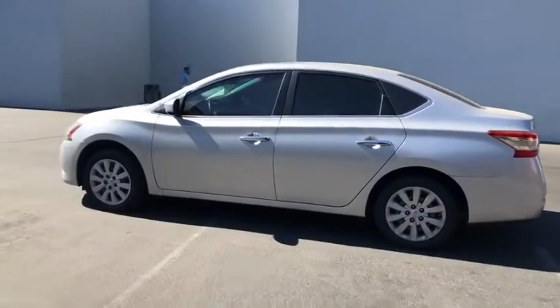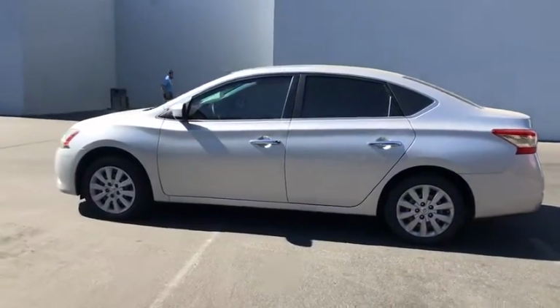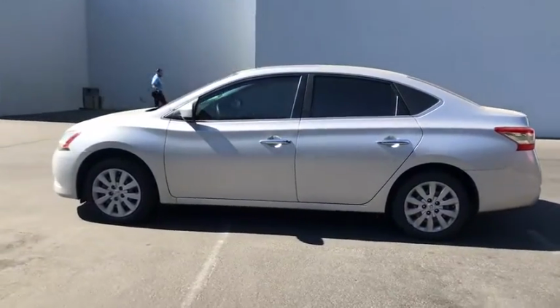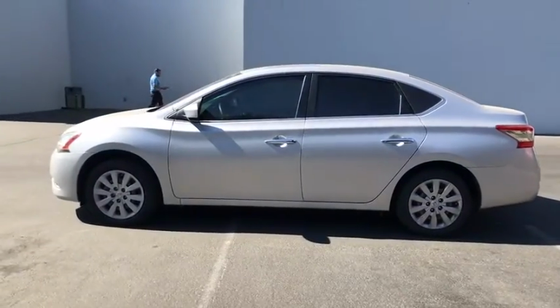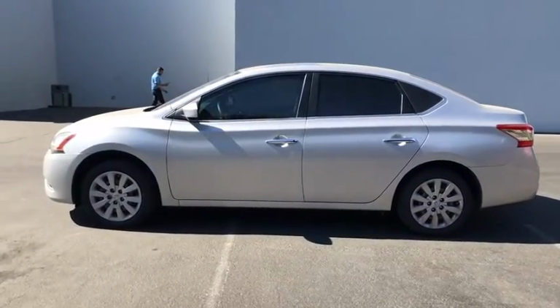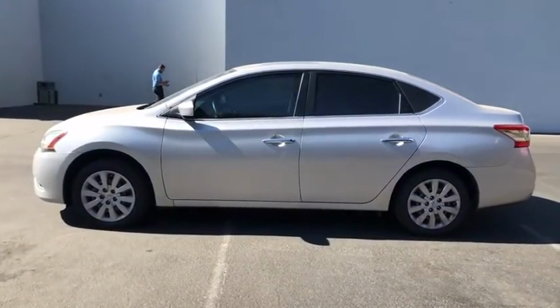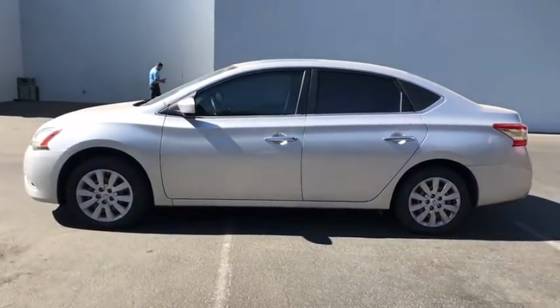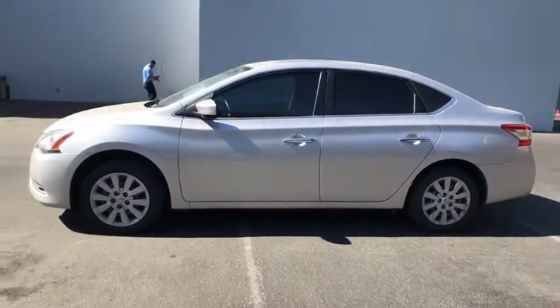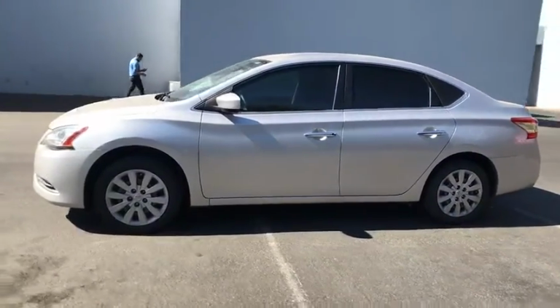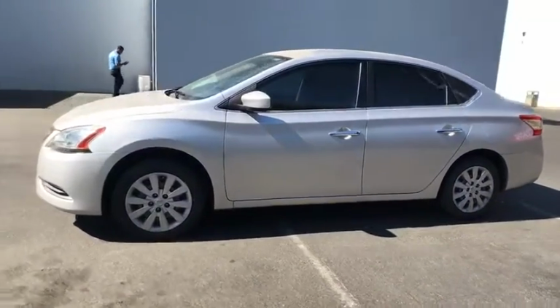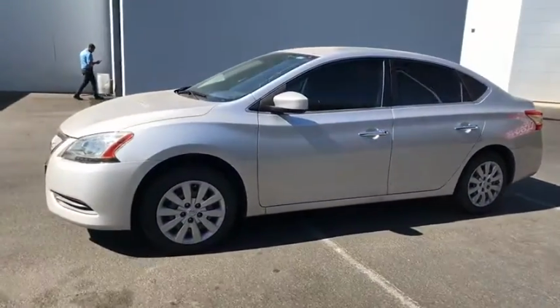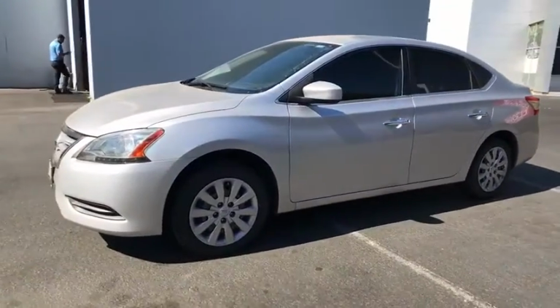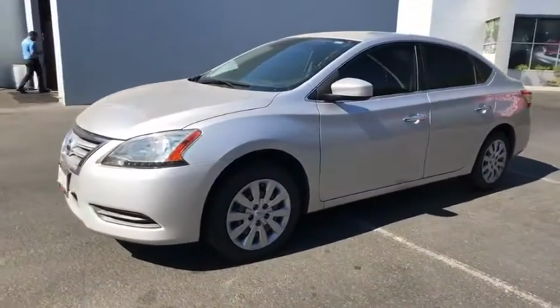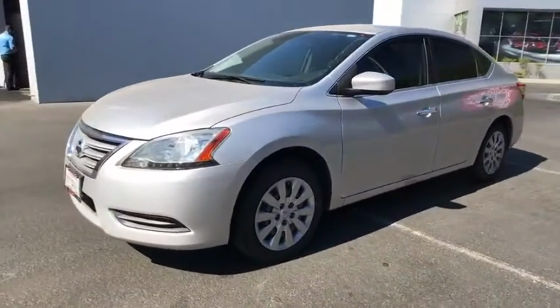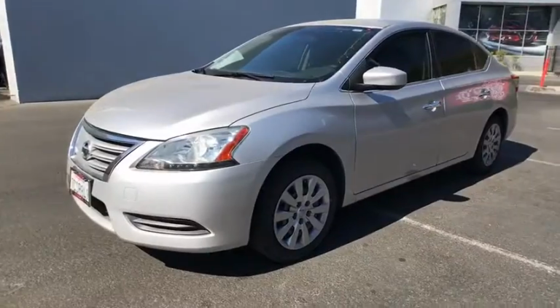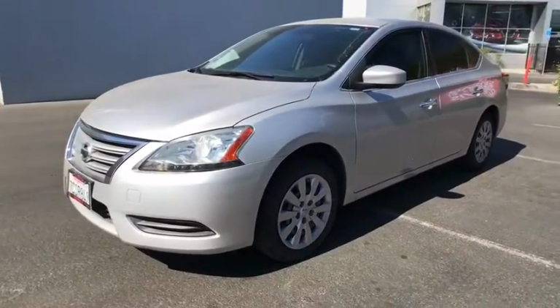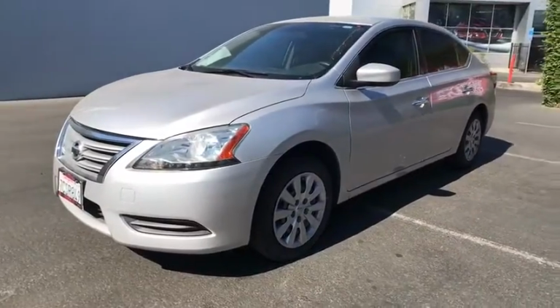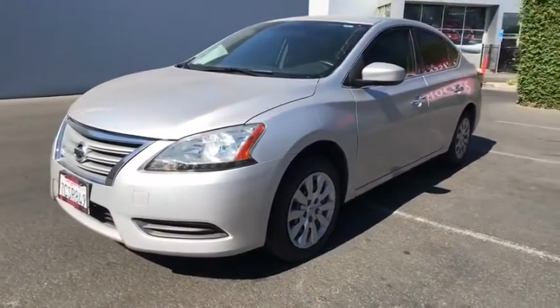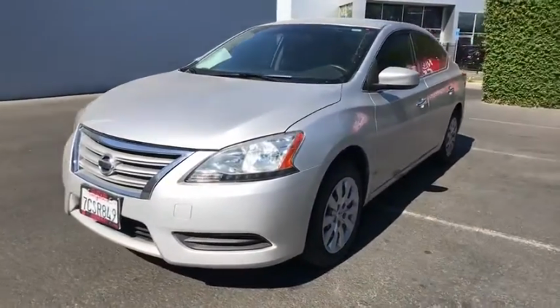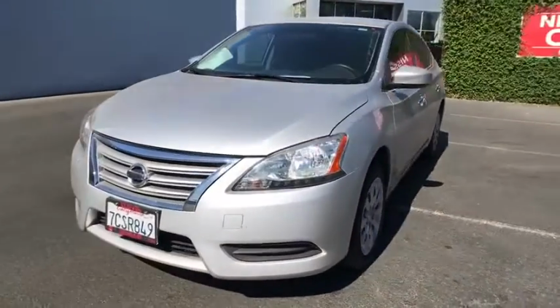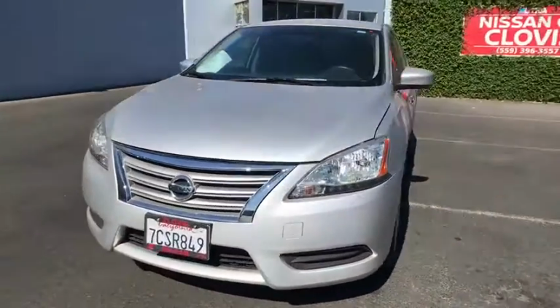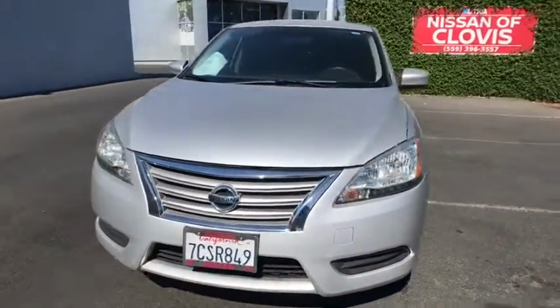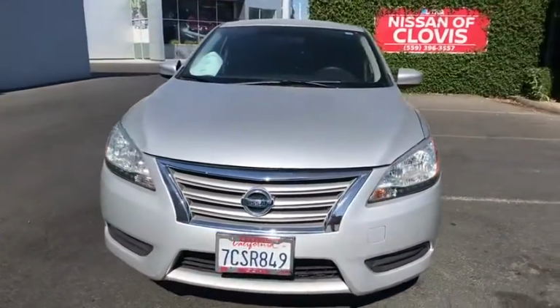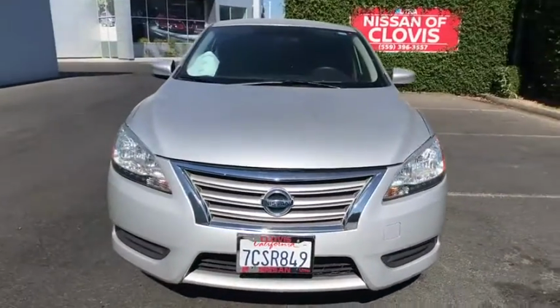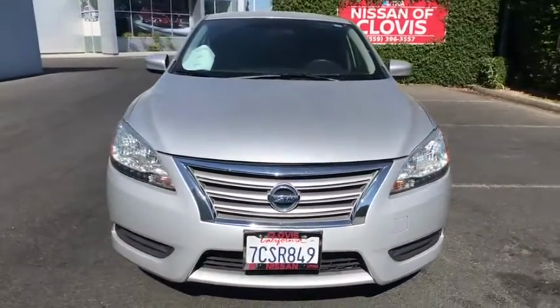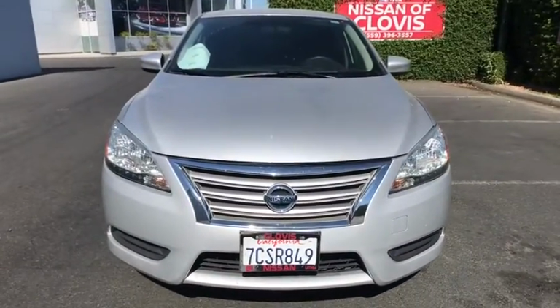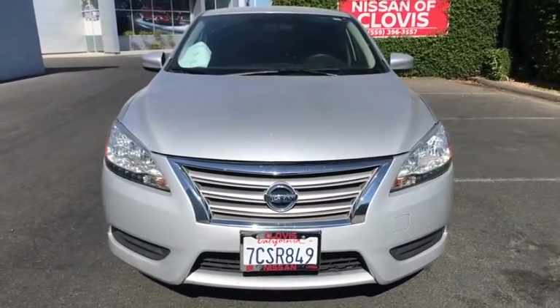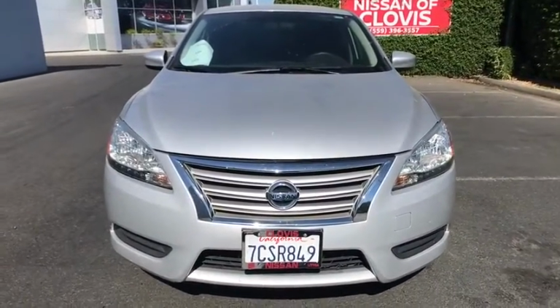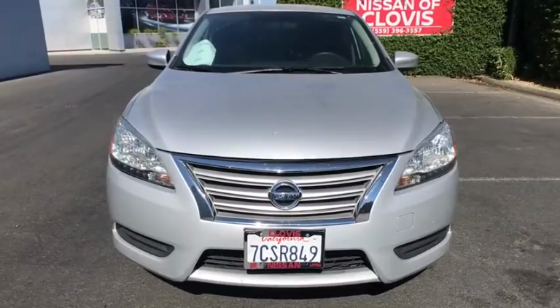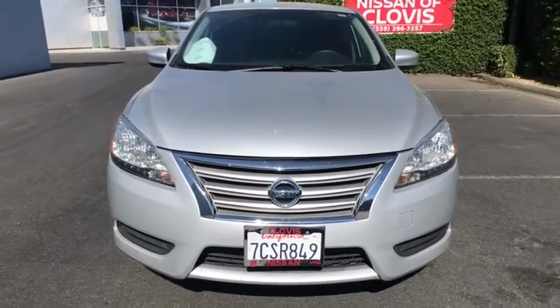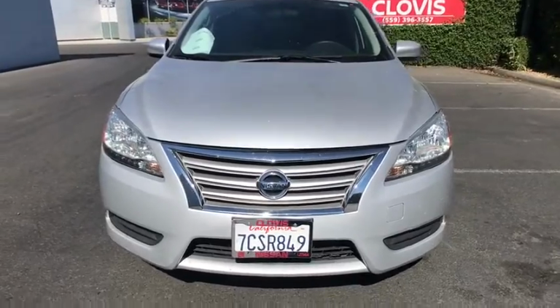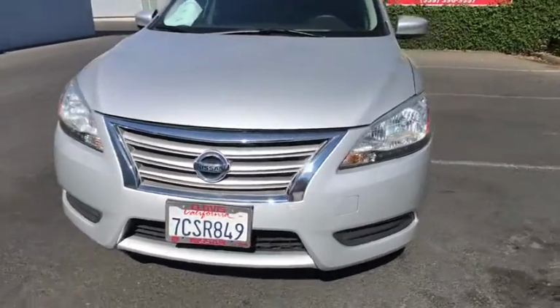Keyless entry, power steering, adjustable steering wheel, ABS four-wheel, AM-FM stereo radio, rear defrost, front-wheel drive, MP3 player, power door locks, power windows.